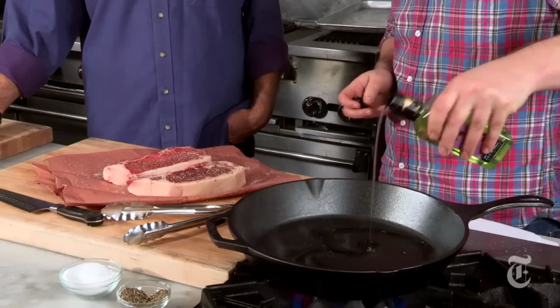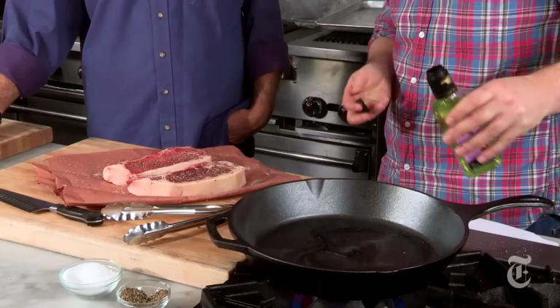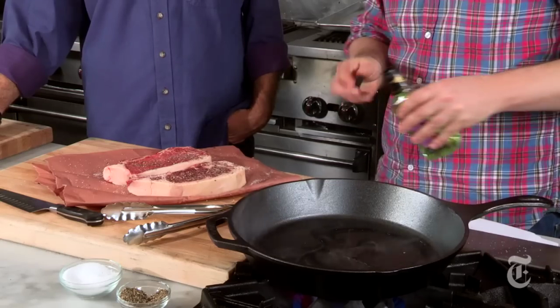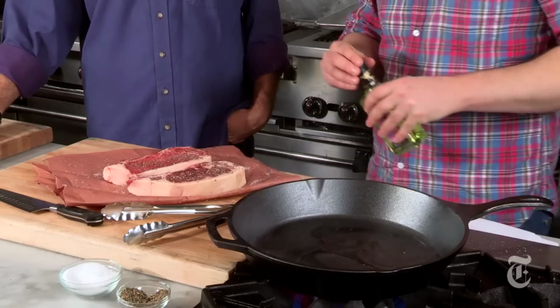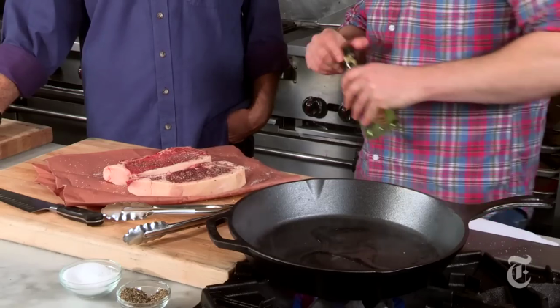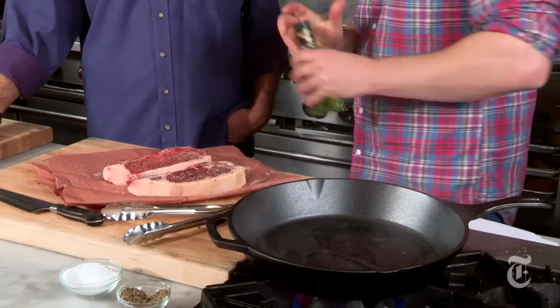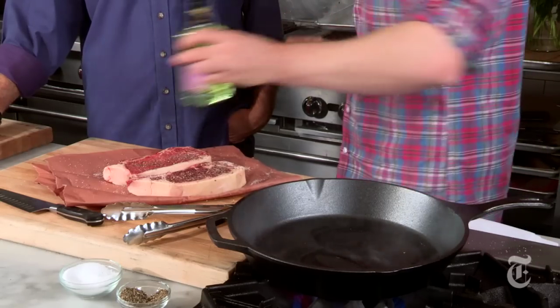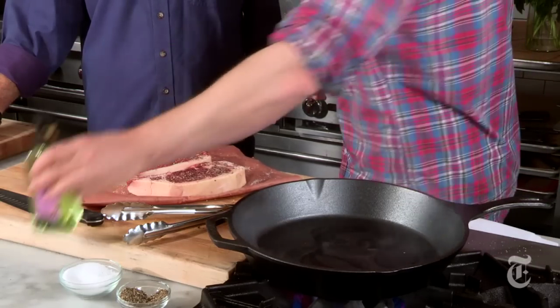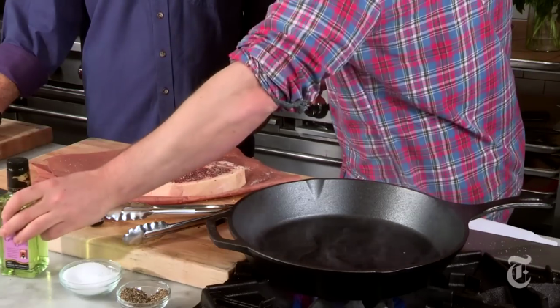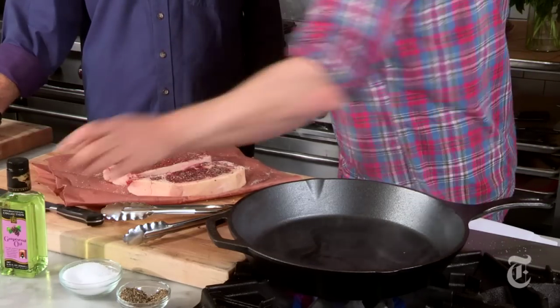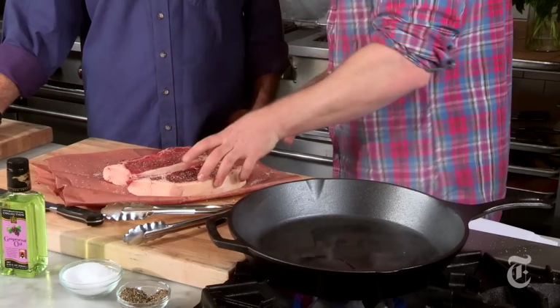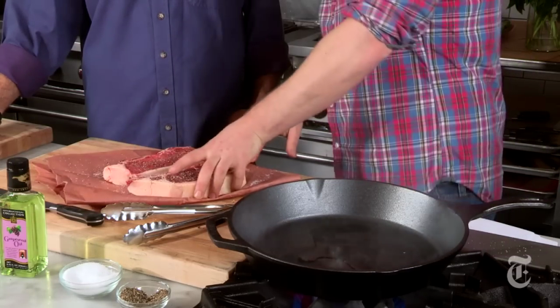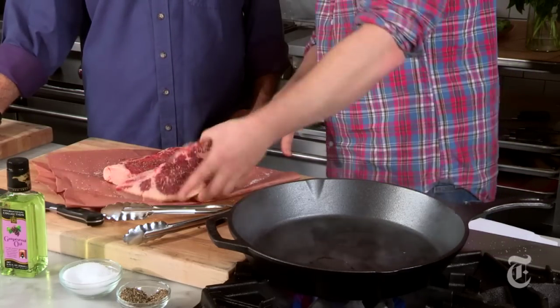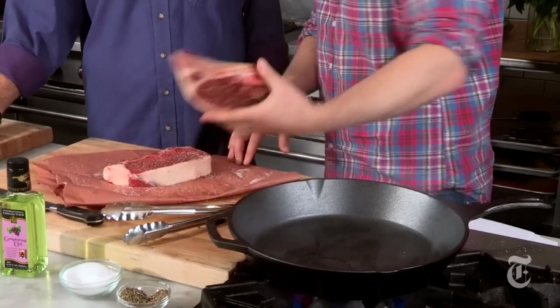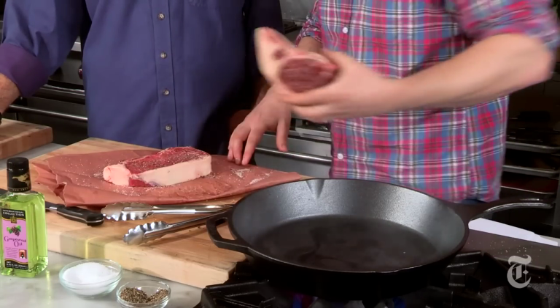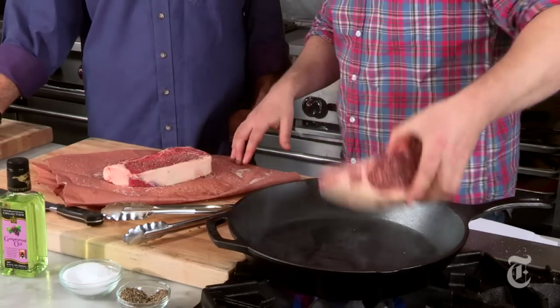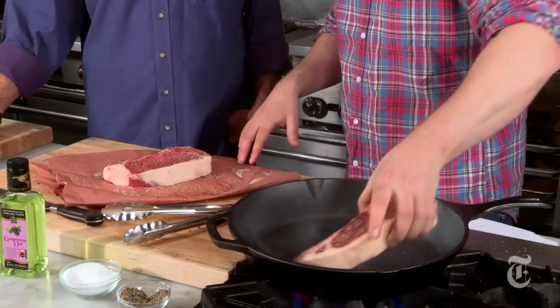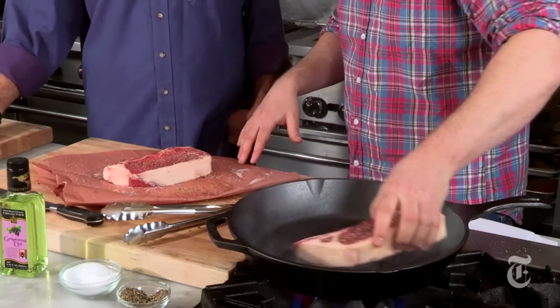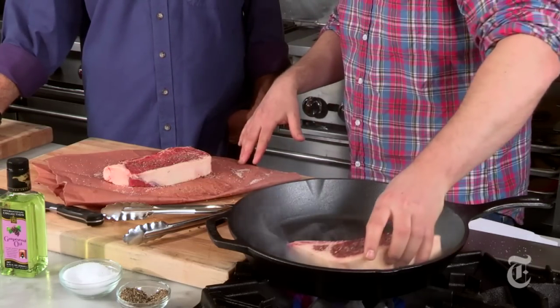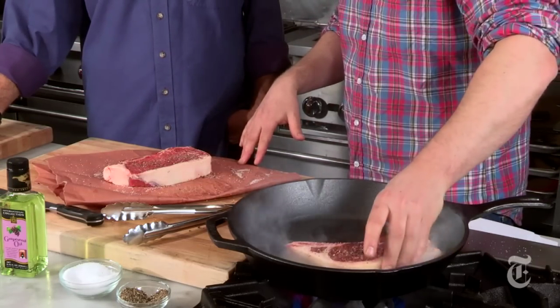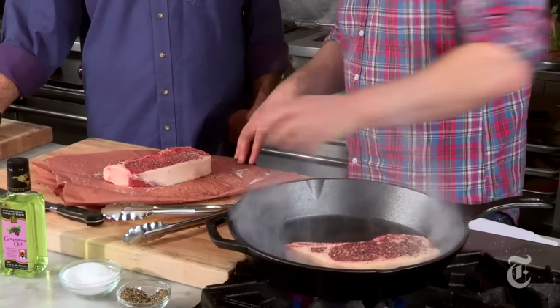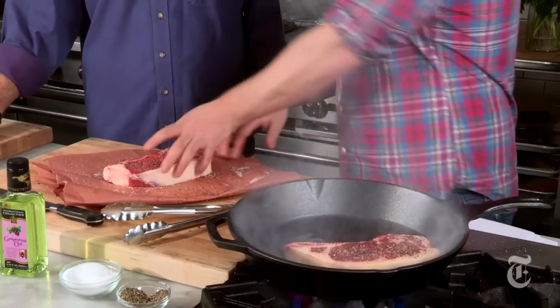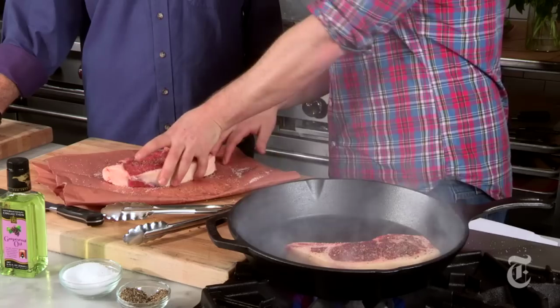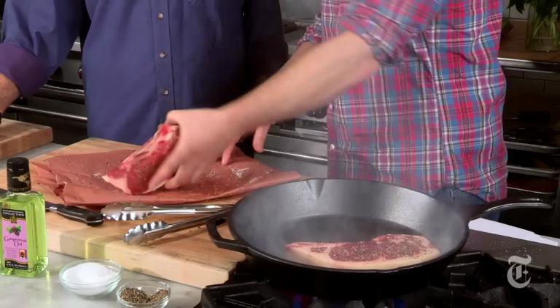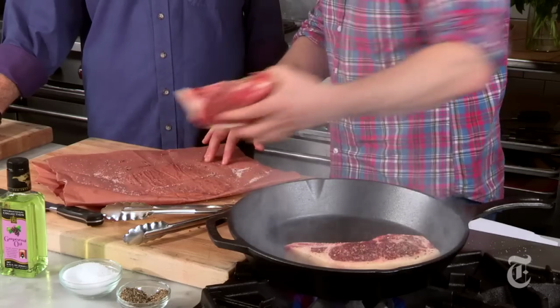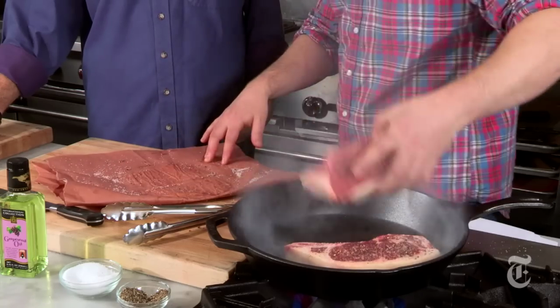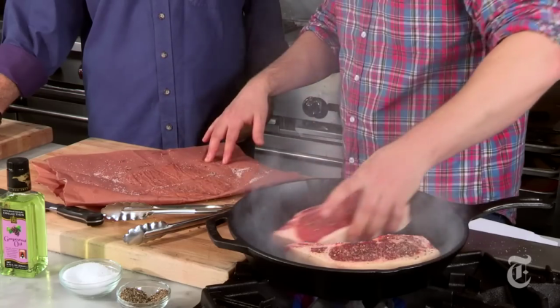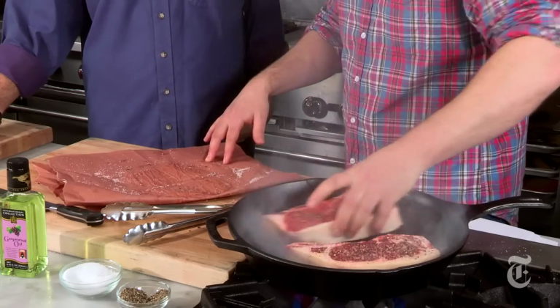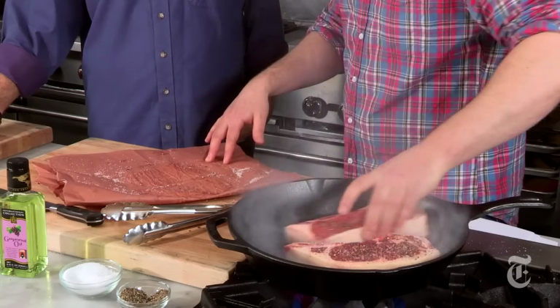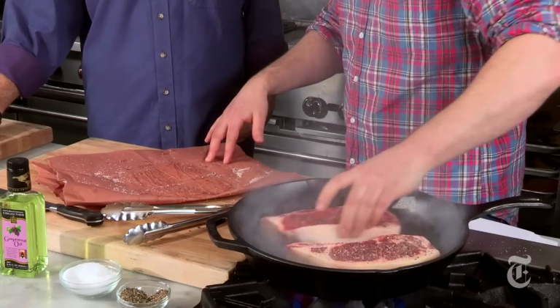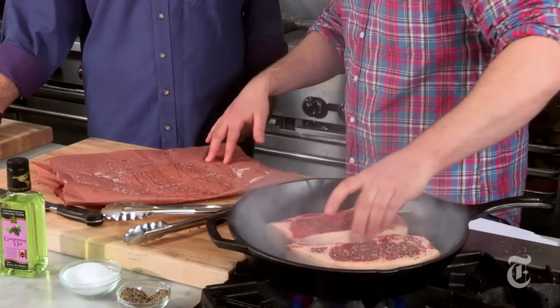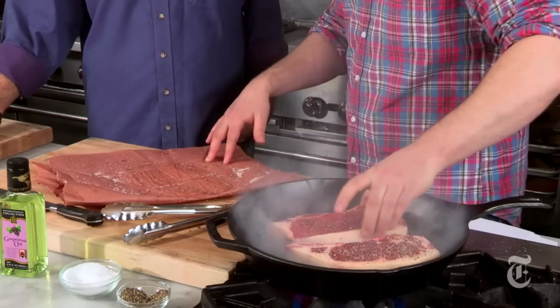Grape seed oil is great for searing, canola is great, vegetable oil — all of them are better options. If you like the flavor of olive oil, drizzle it on afterwards while it's resting on the cutting board.